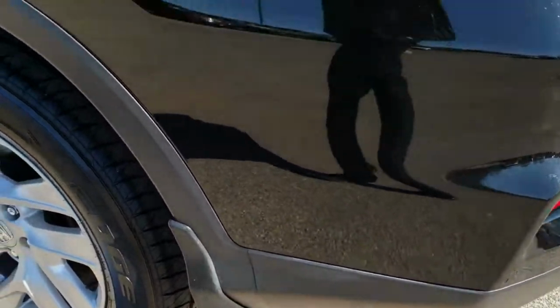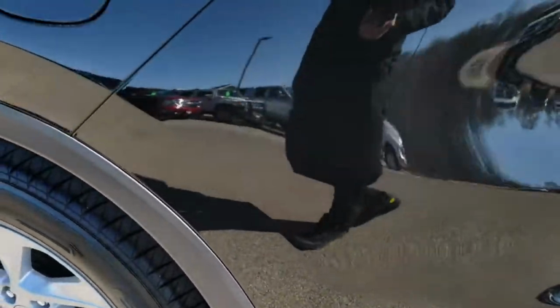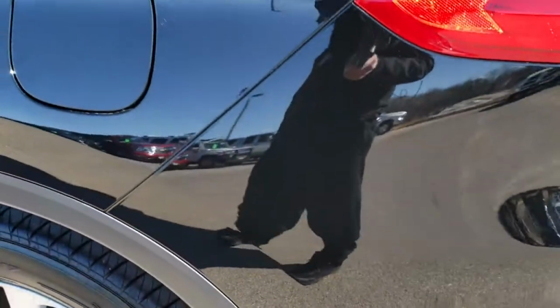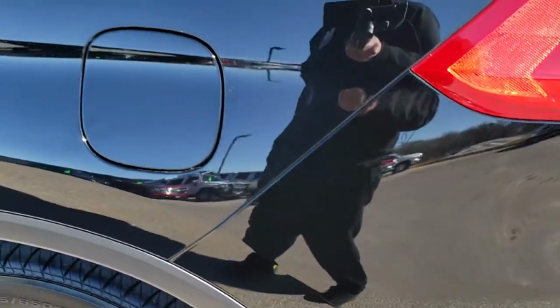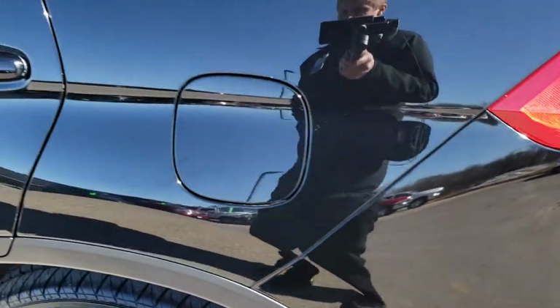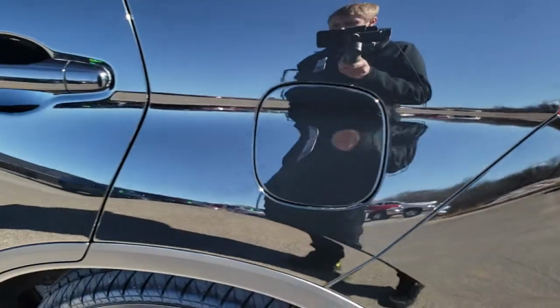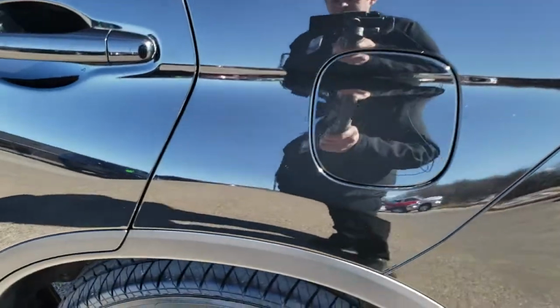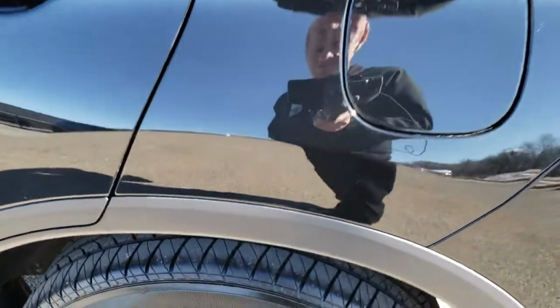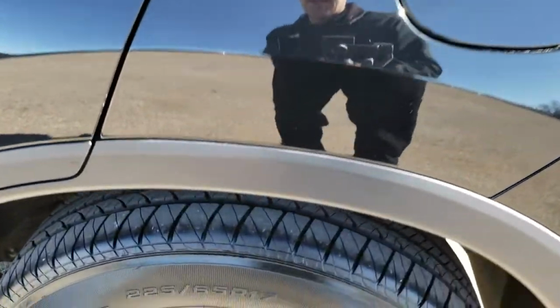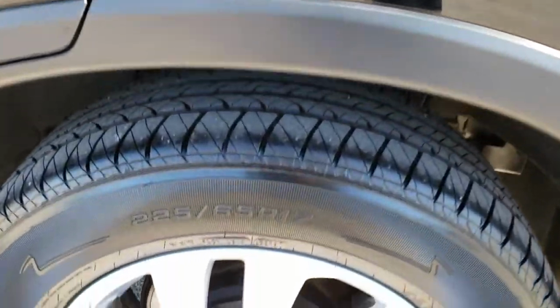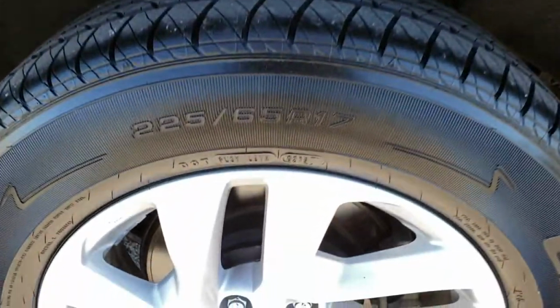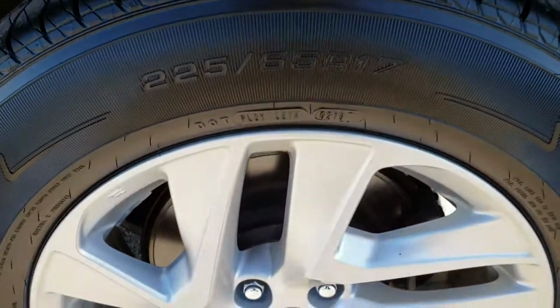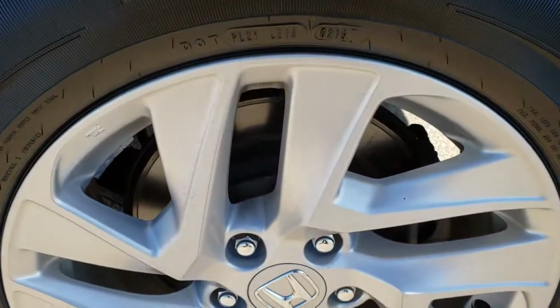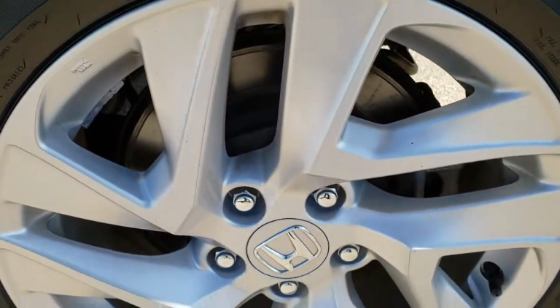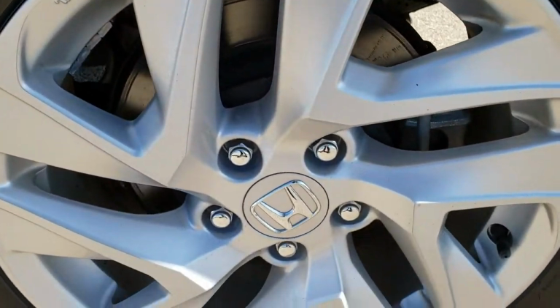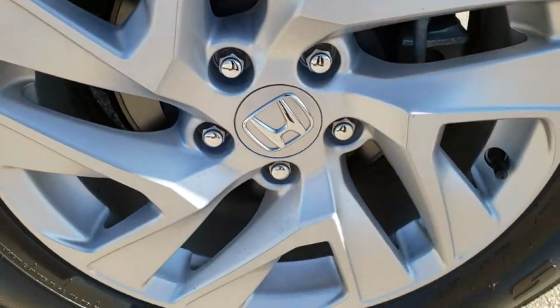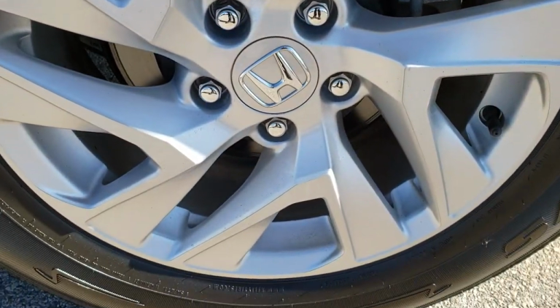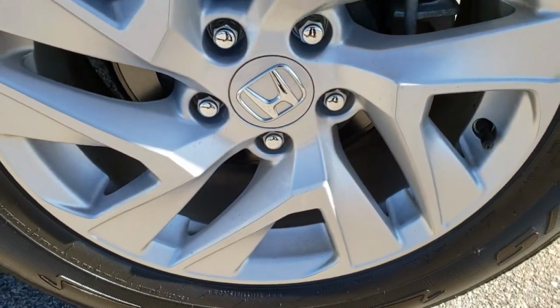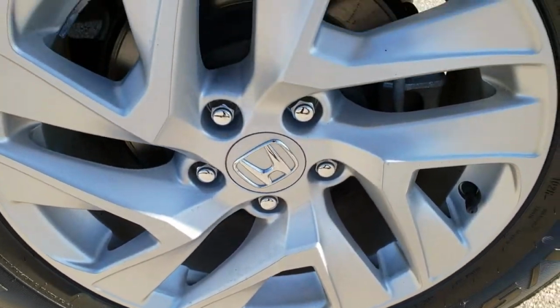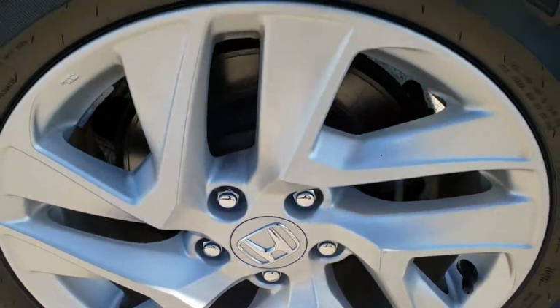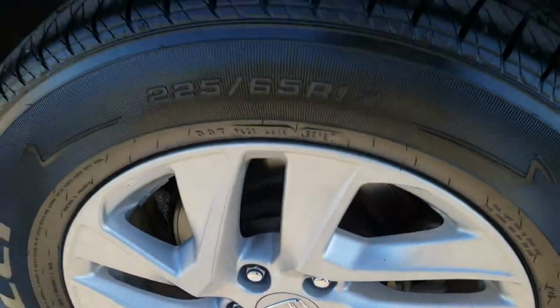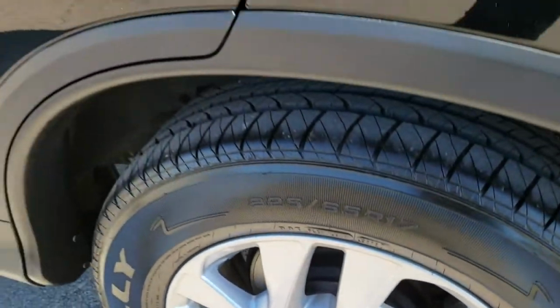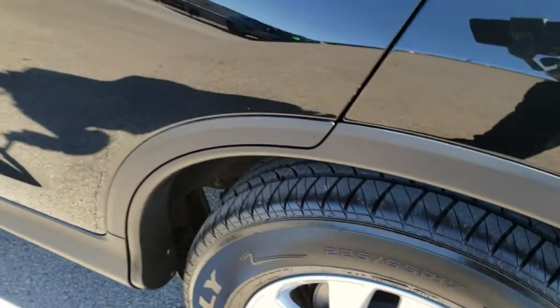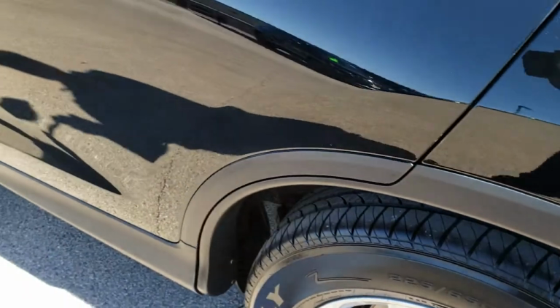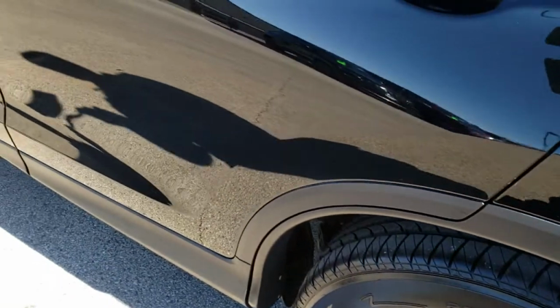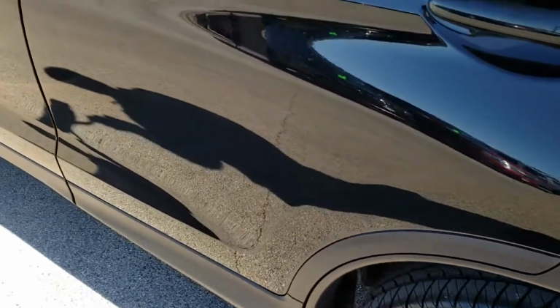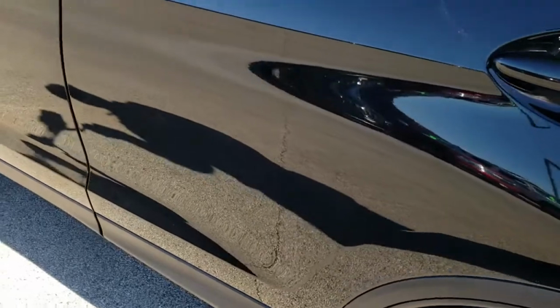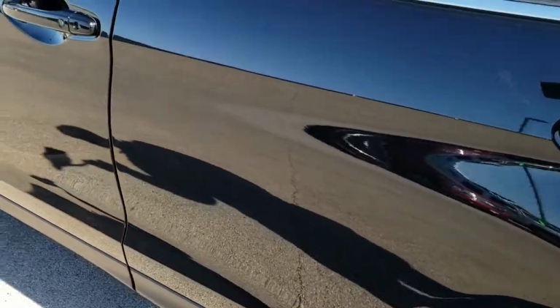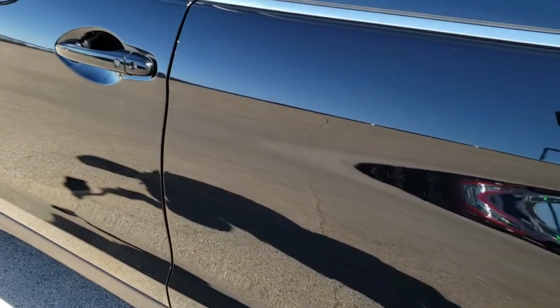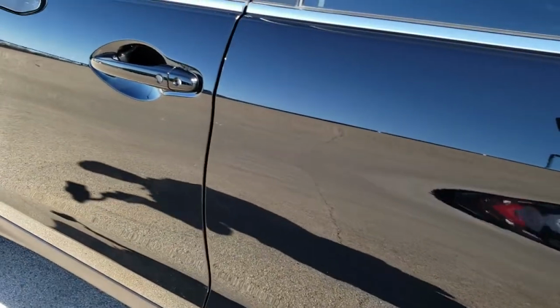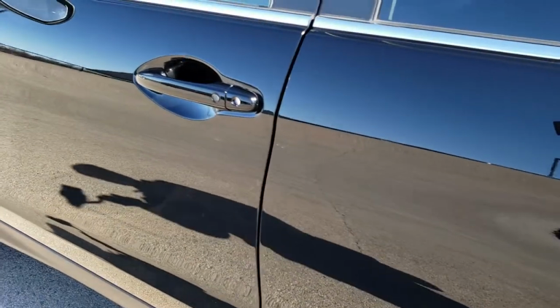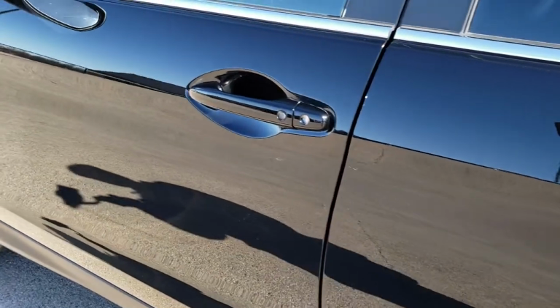Down this side of the vehicle it's just as clean as that passenger side. For full disclosure, this back rim is in excellent condition as well, and I didn't see any dents or dings on the doors here.